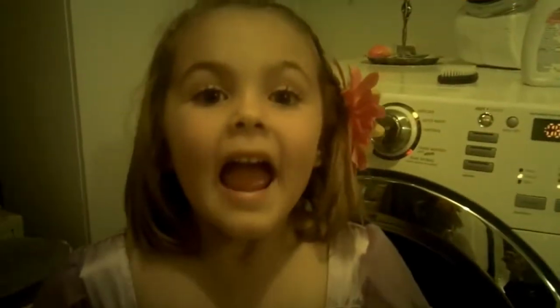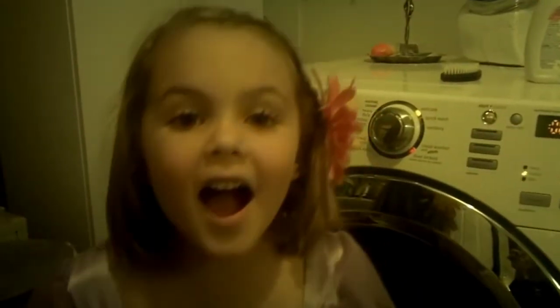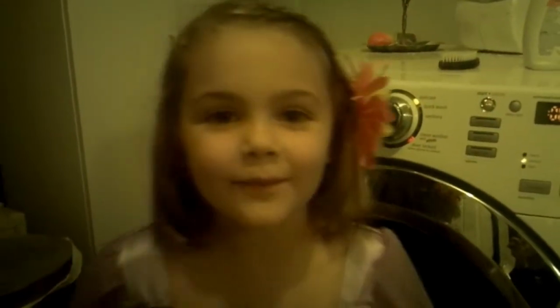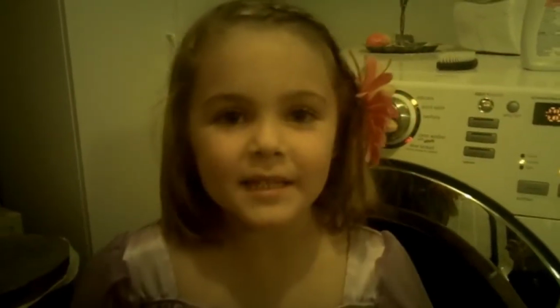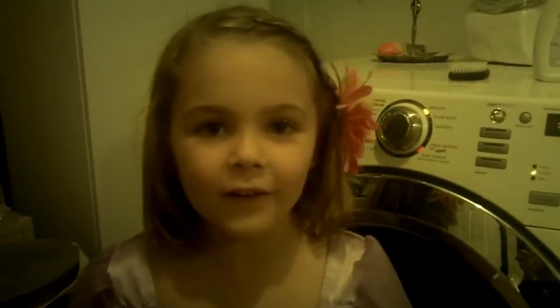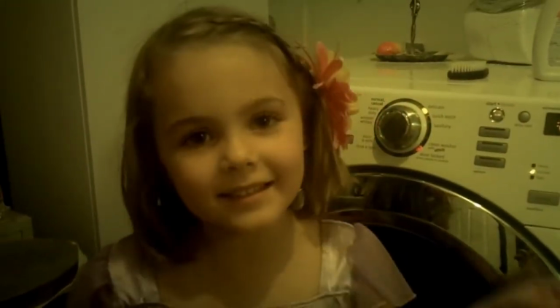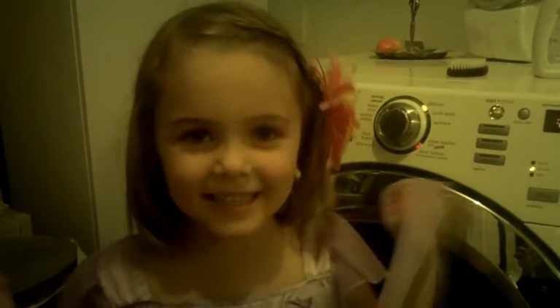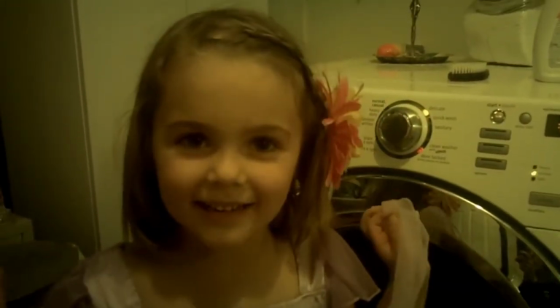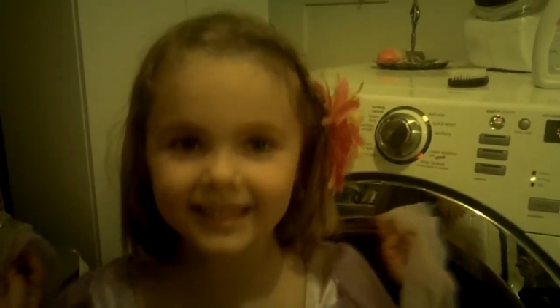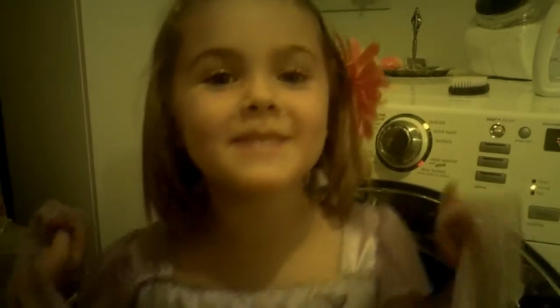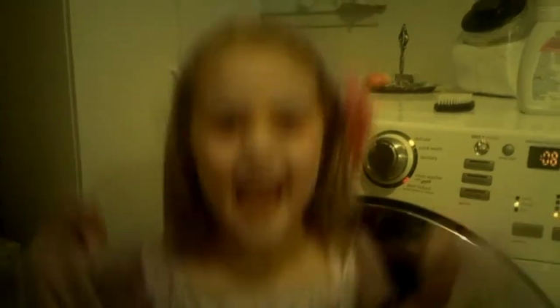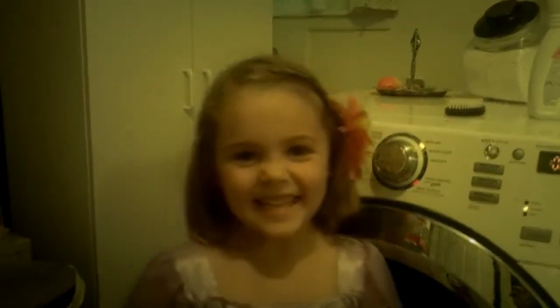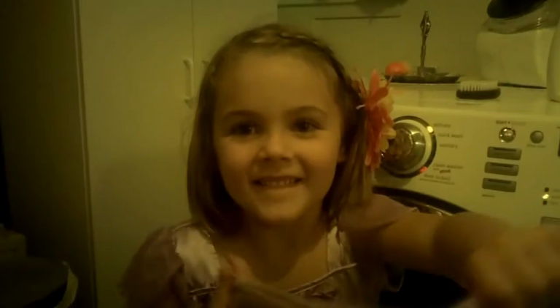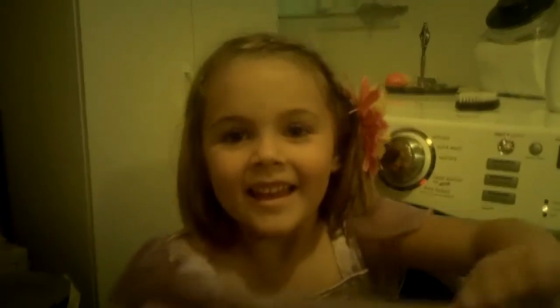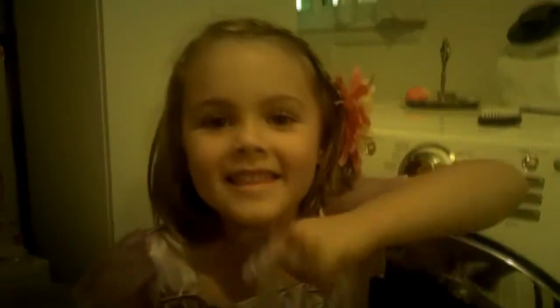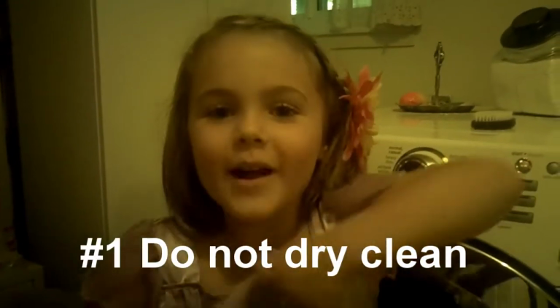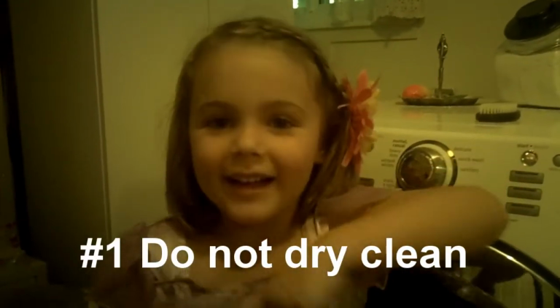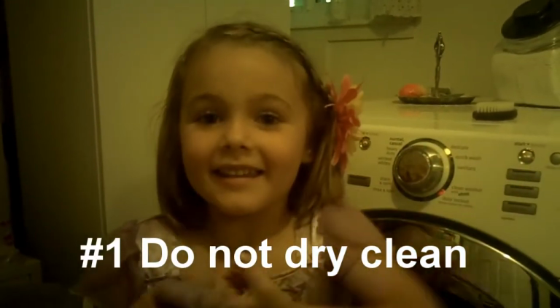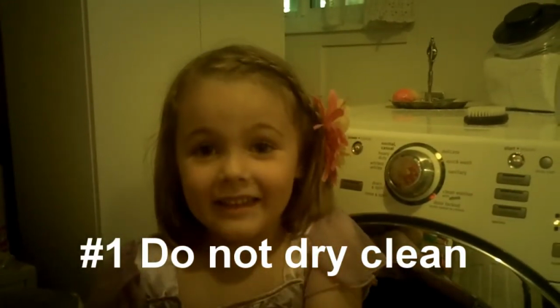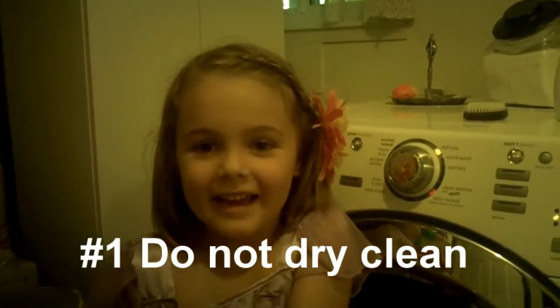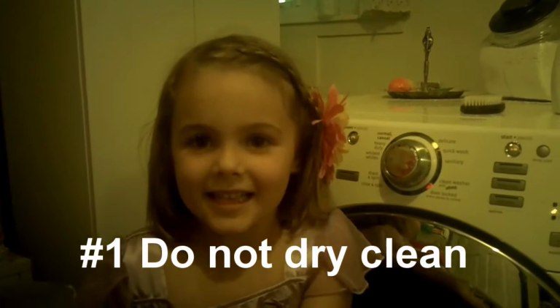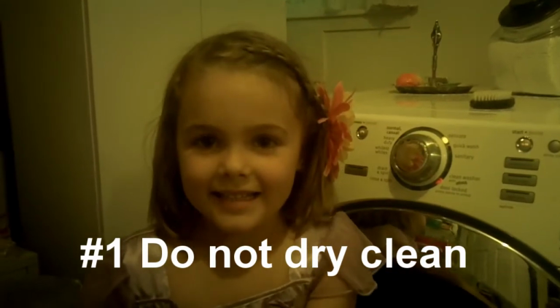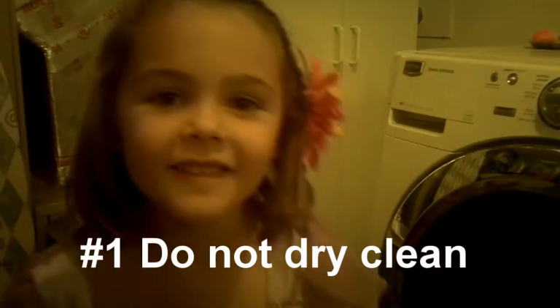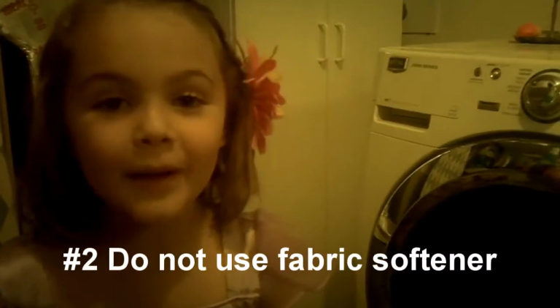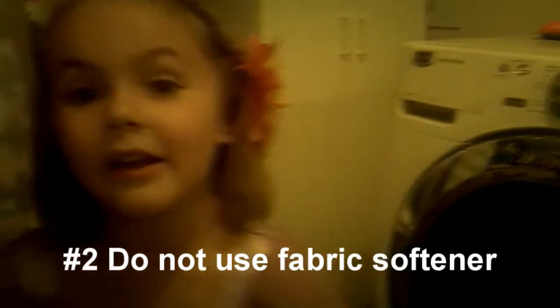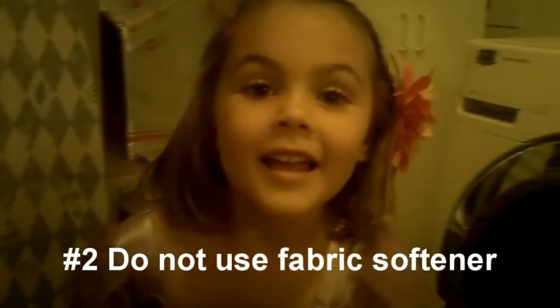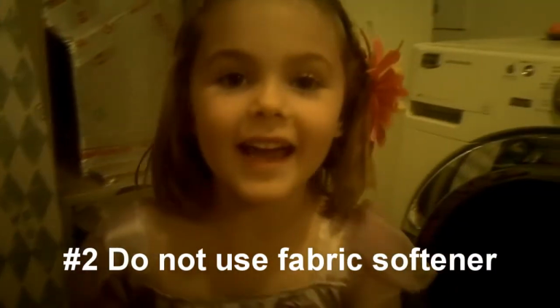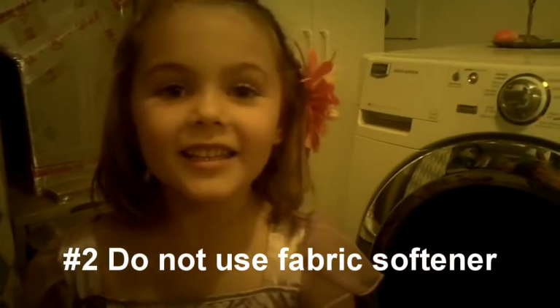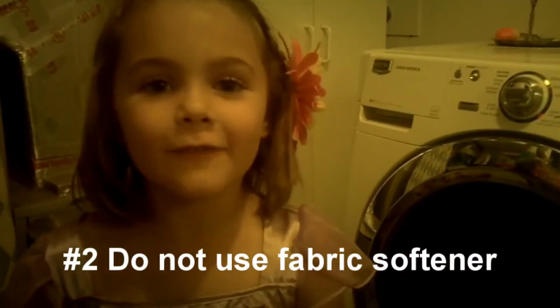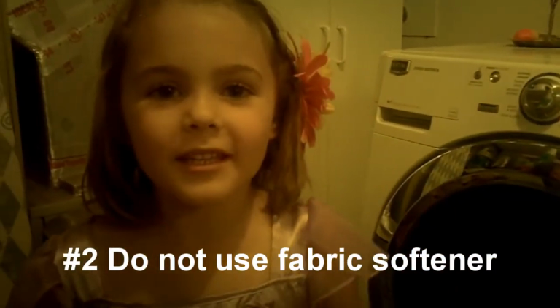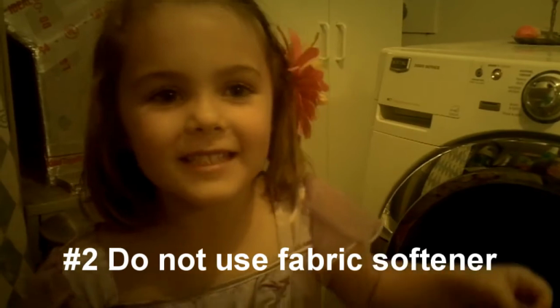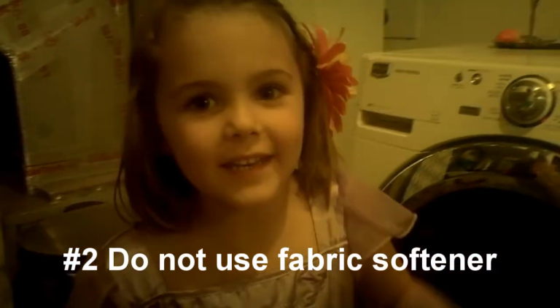Here are some tips for cleaning your sleeping bag. Number one: do not bleach. Number two: do not use fabric softener.